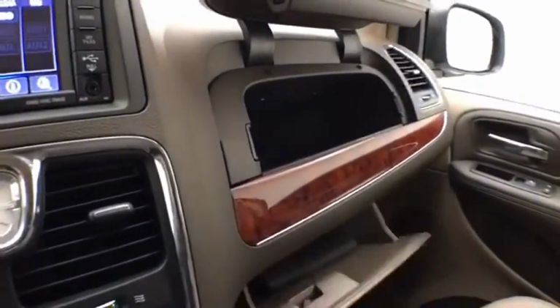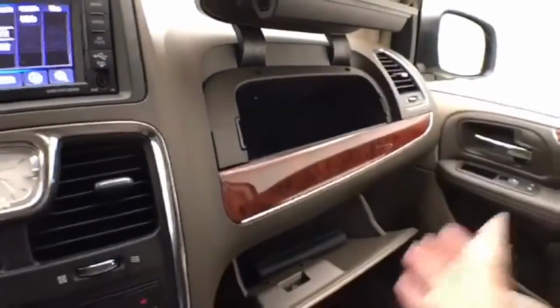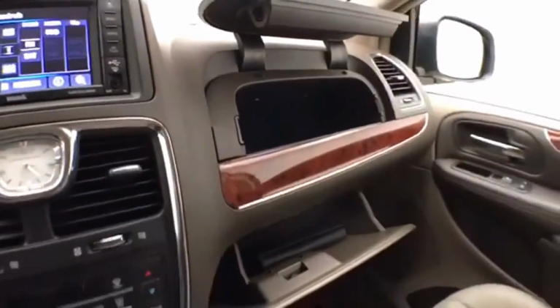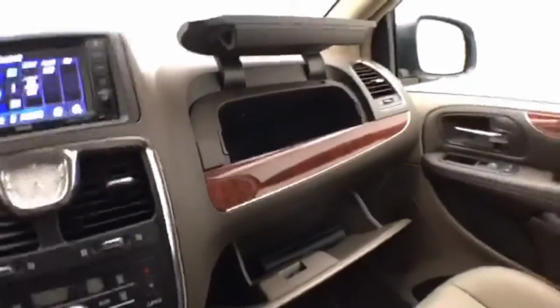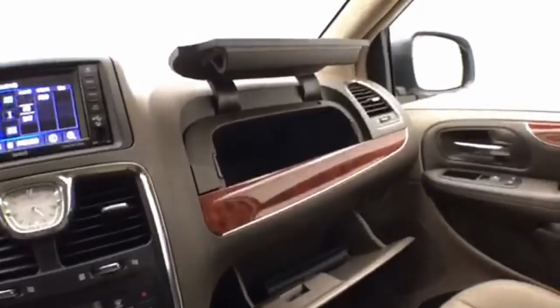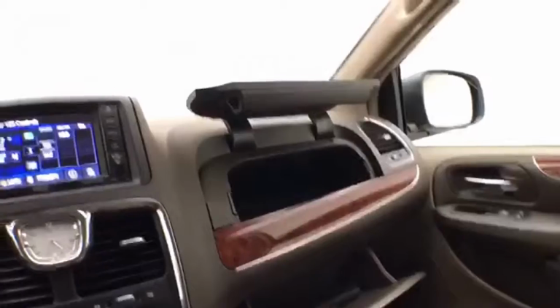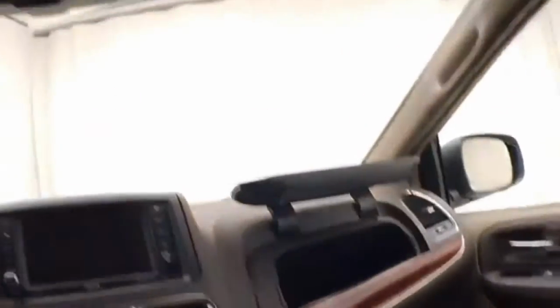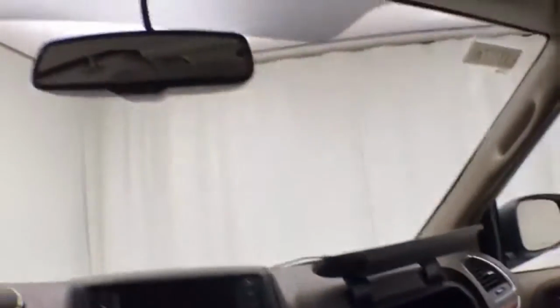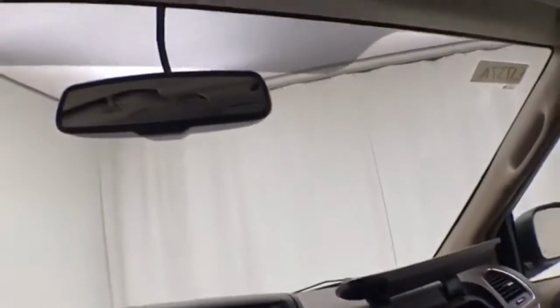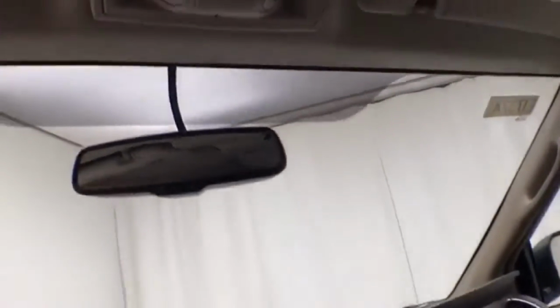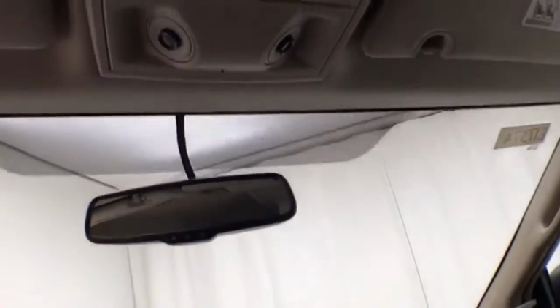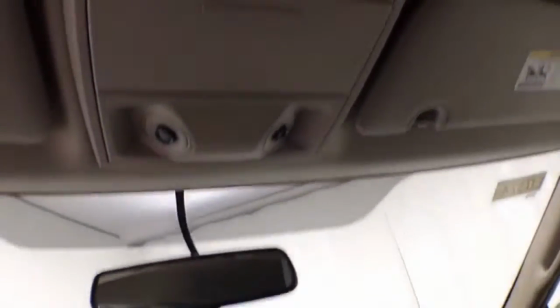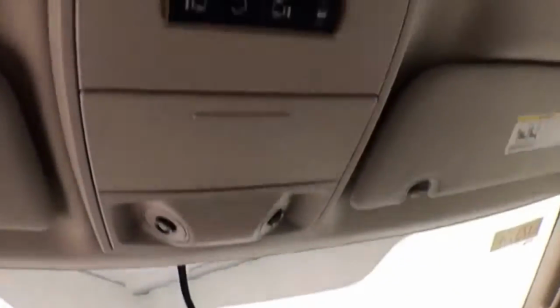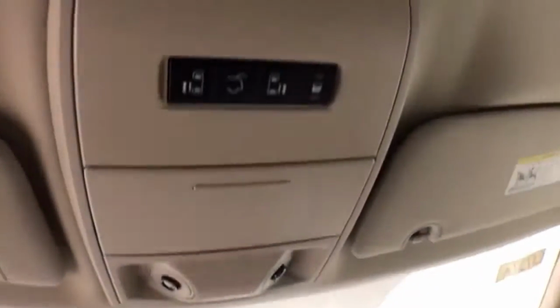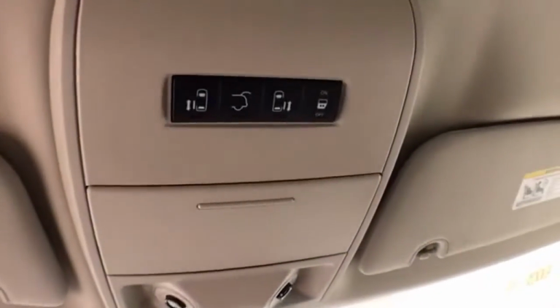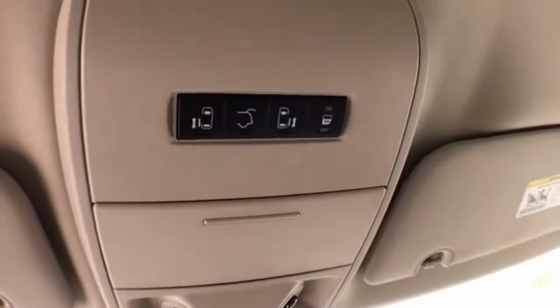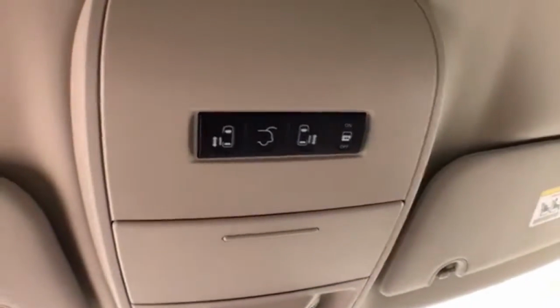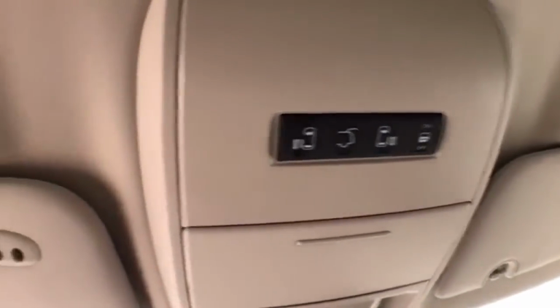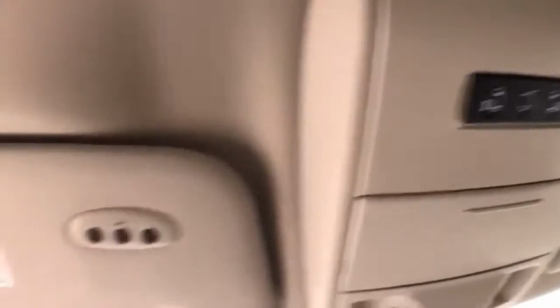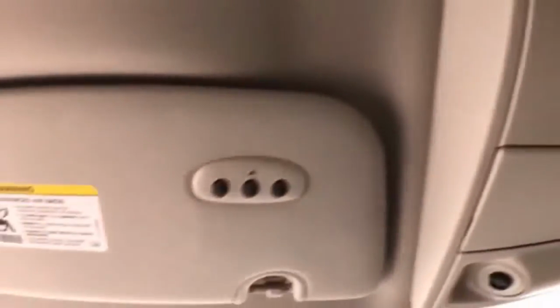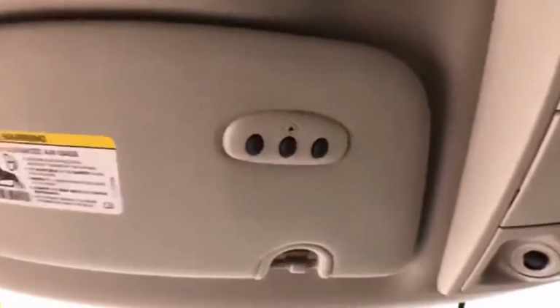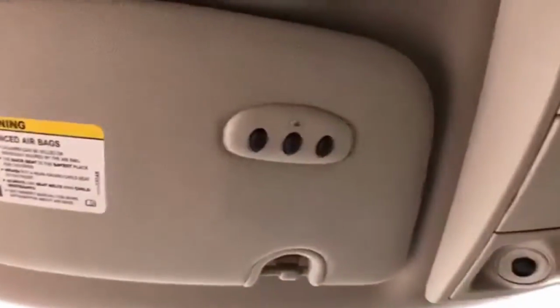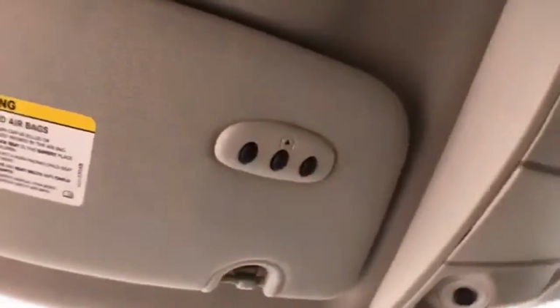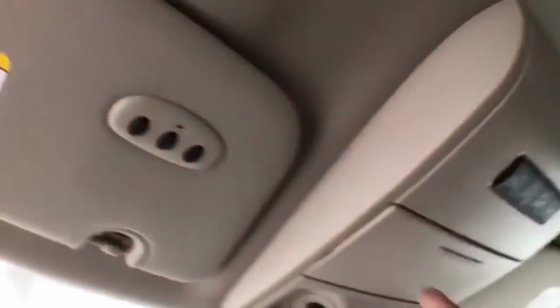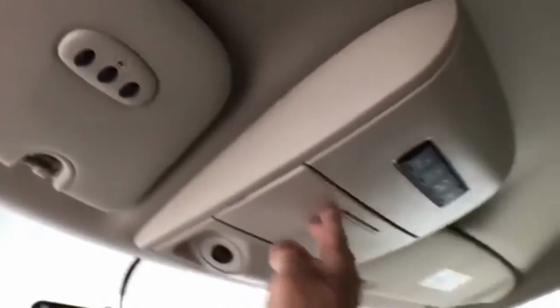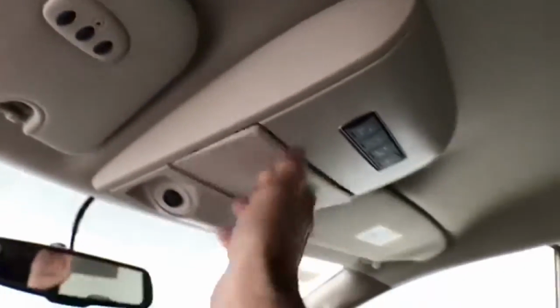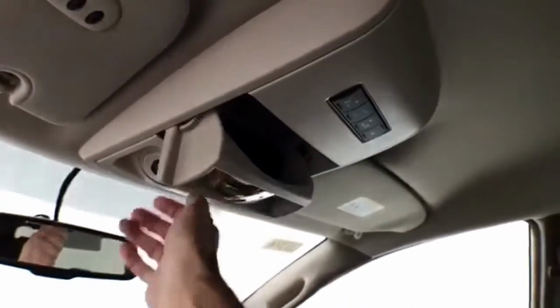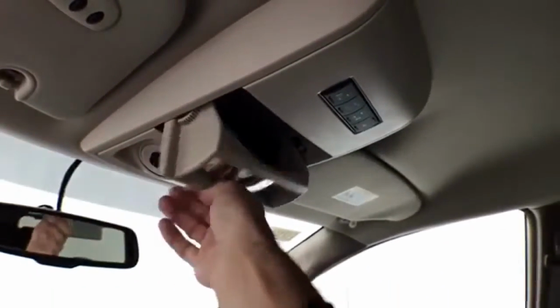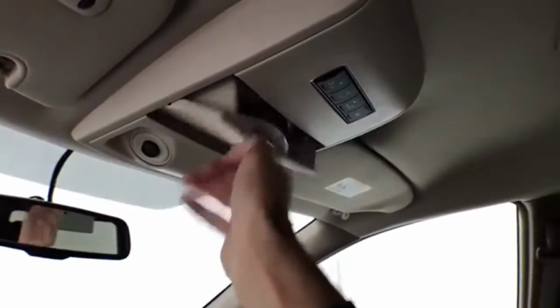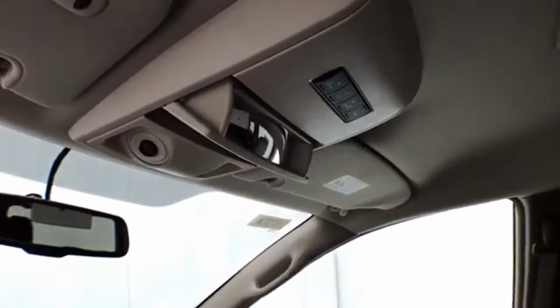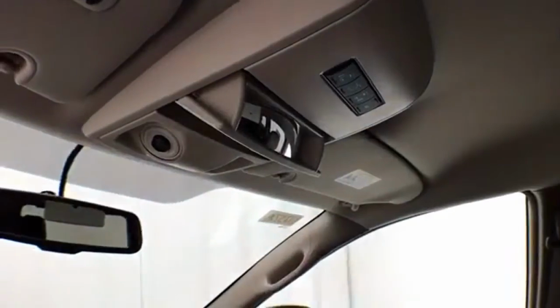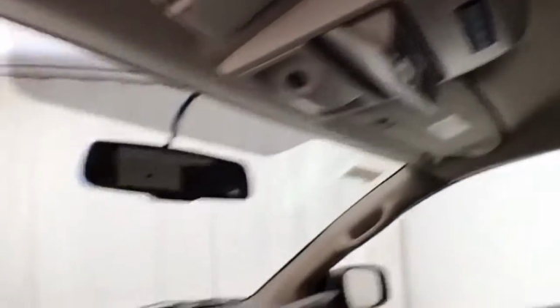Dual glove boxes with all the owner's material and a mirror. Lift gate and sliding door controls. HomeLink transmitter for the garage door opener. And a conversation mirror.